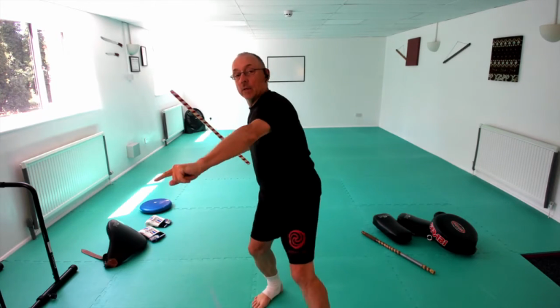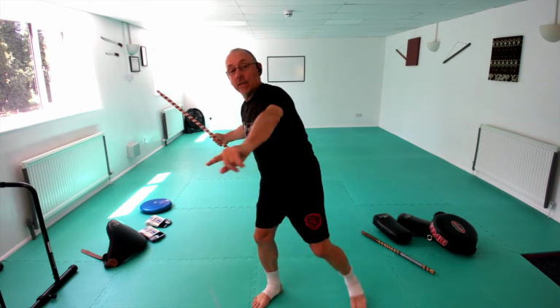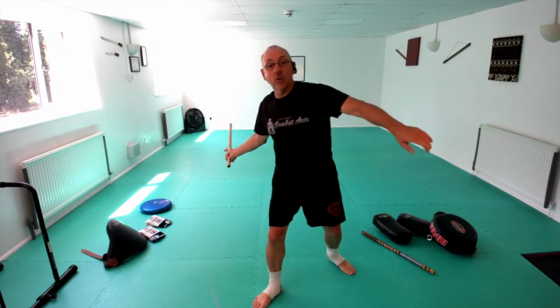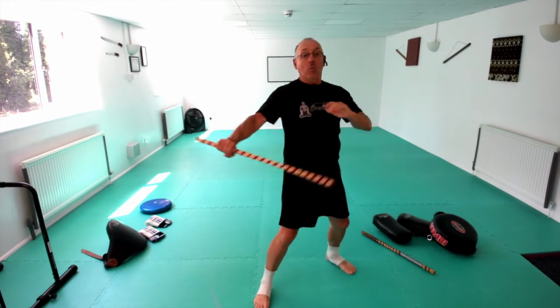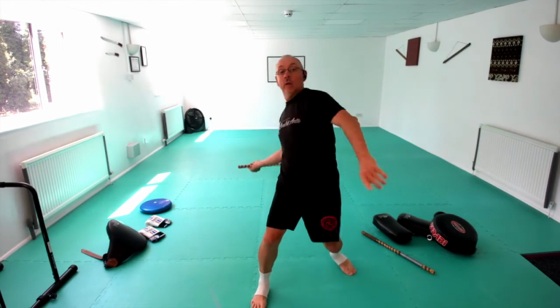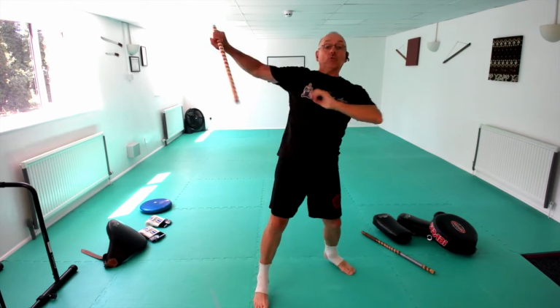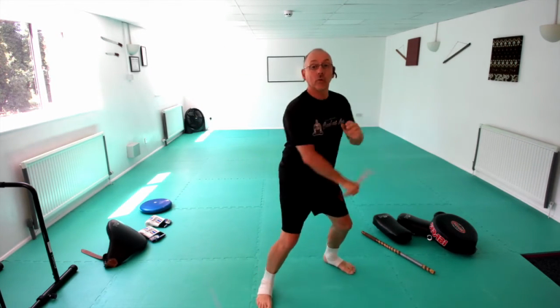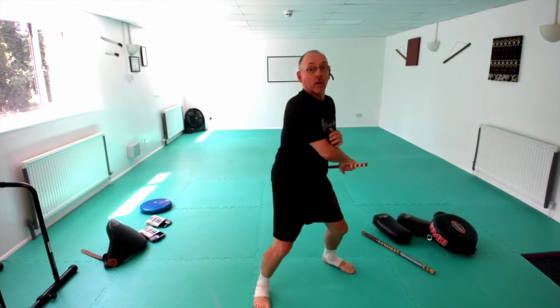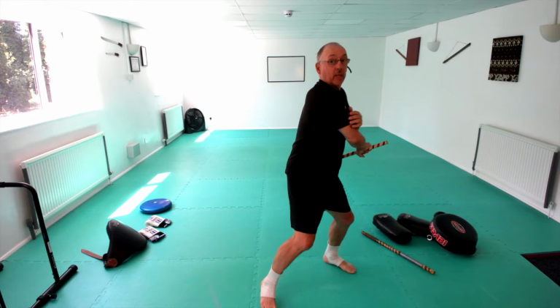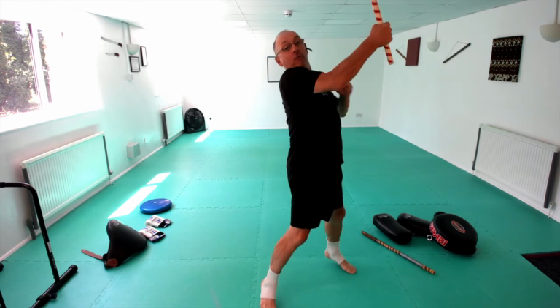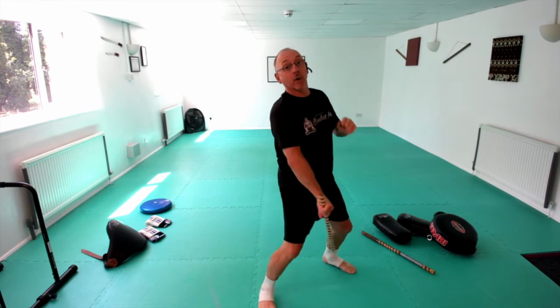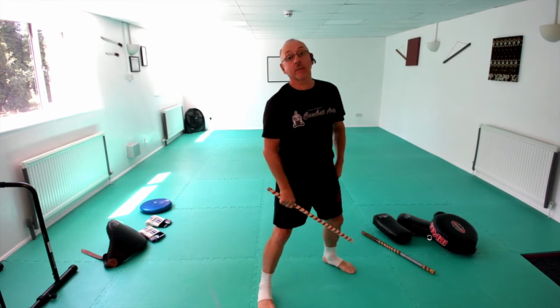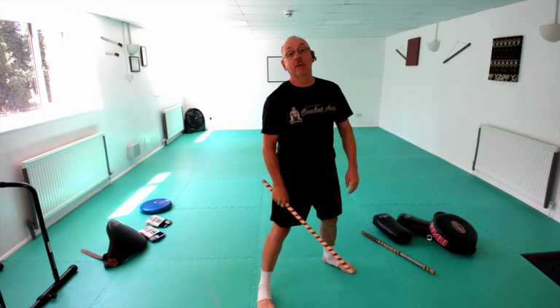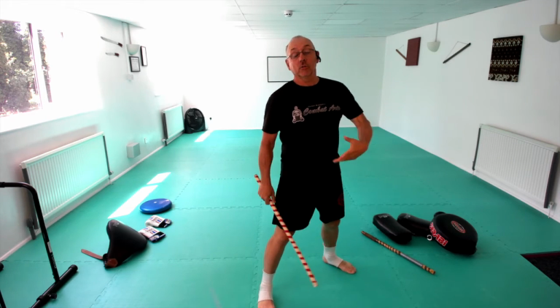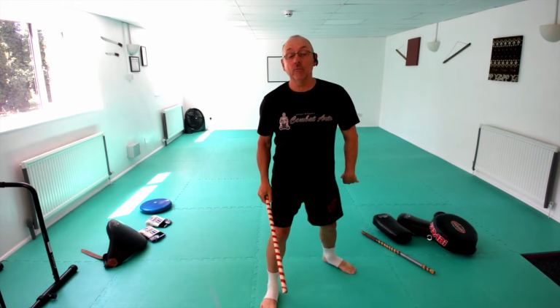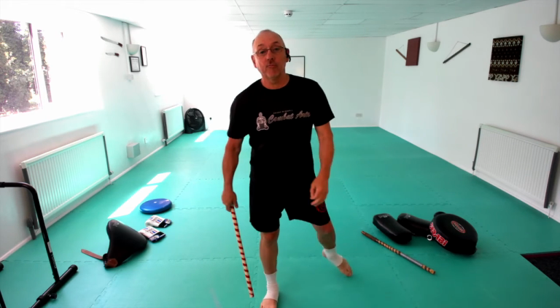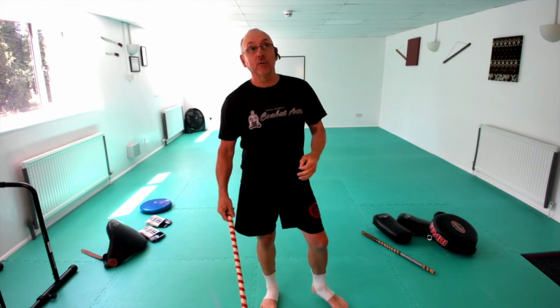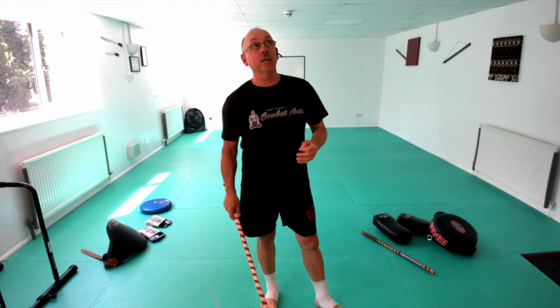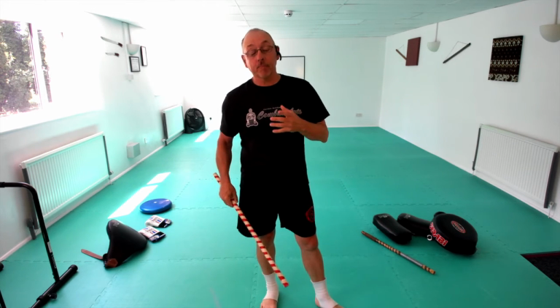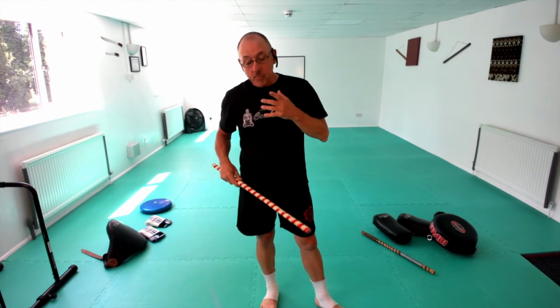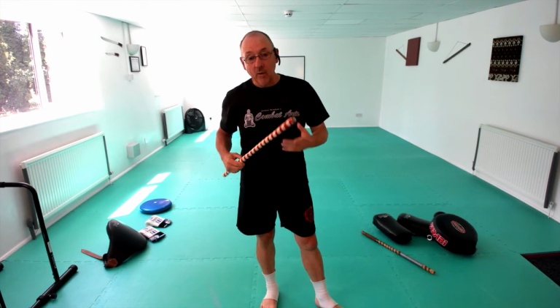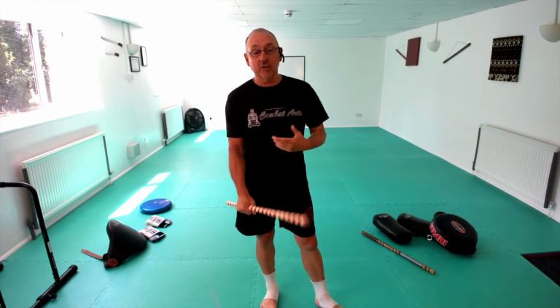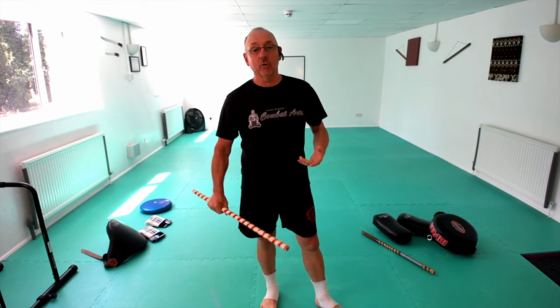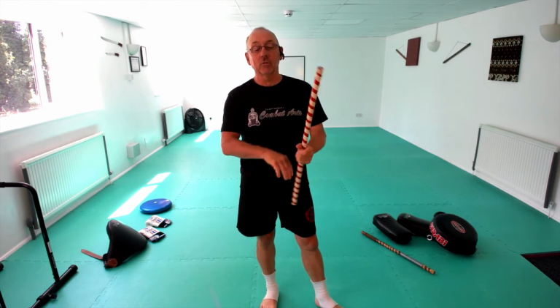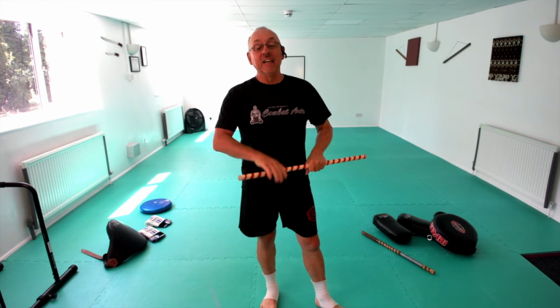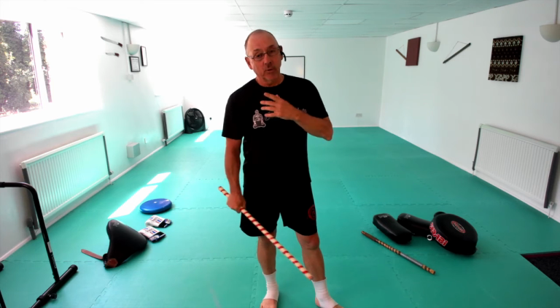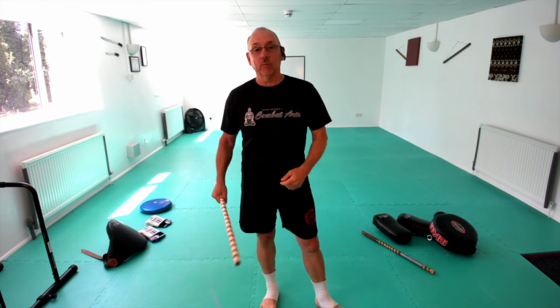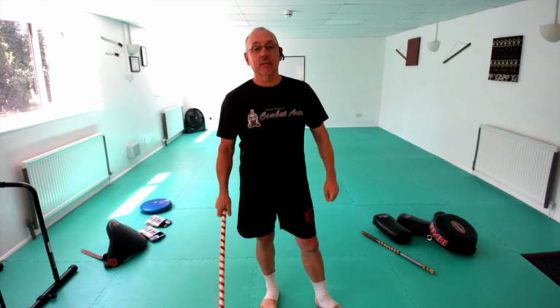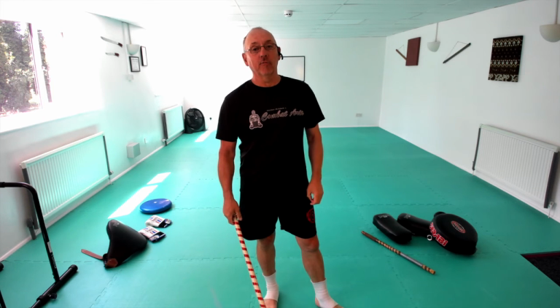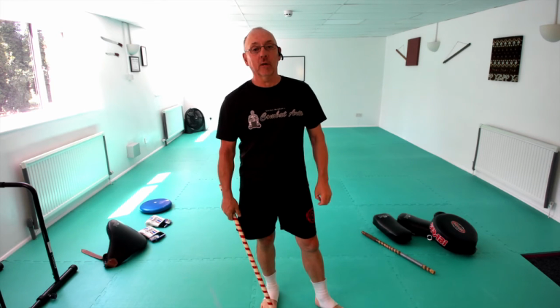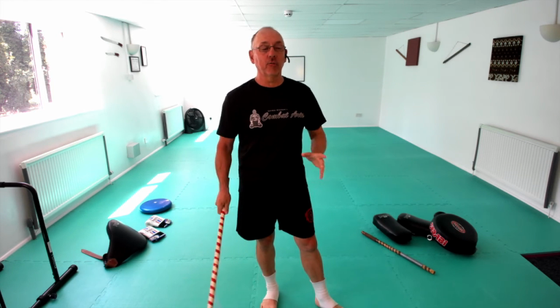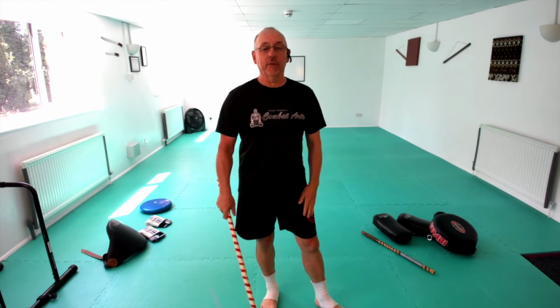So the whole thing would be one through ten, then we come back into one, two, three, four — giving us 14 solid strikes in total. Once we're clear and comfortable with all of those, the next thing we'll add in is some of the footwork and a few other variations.